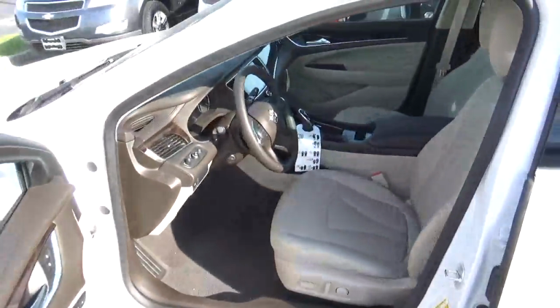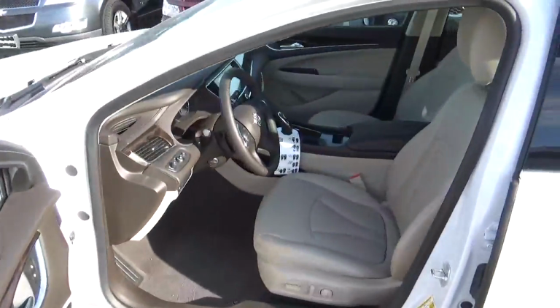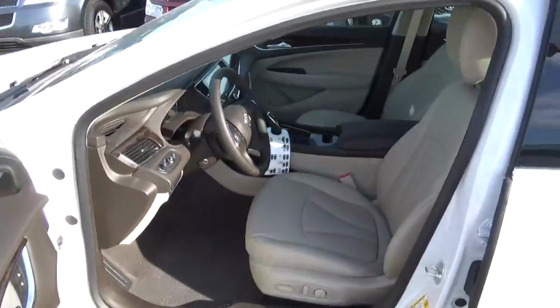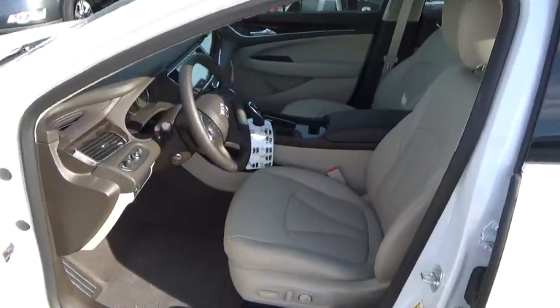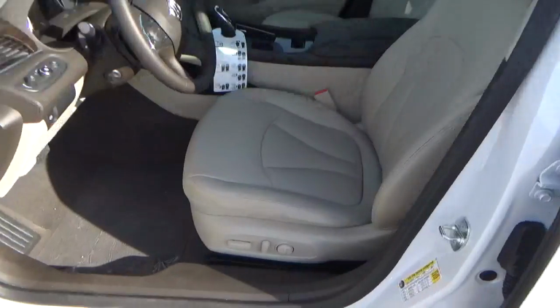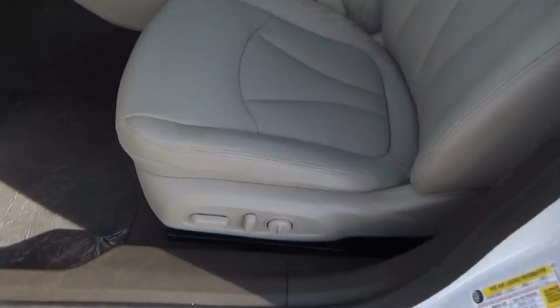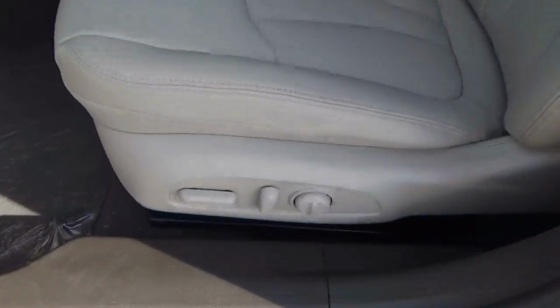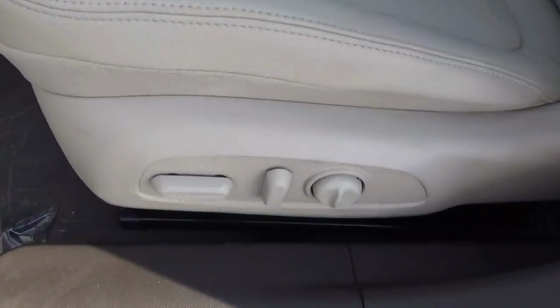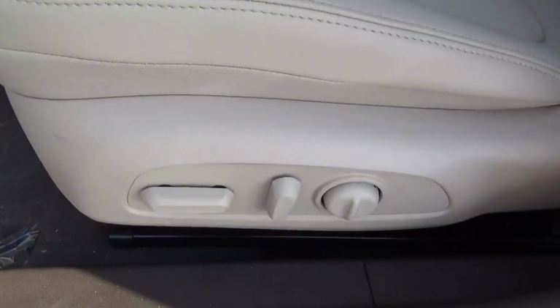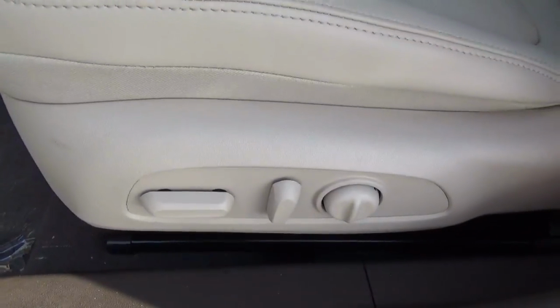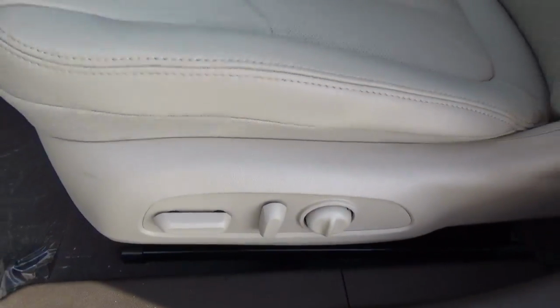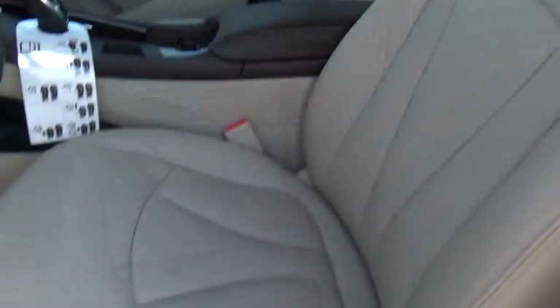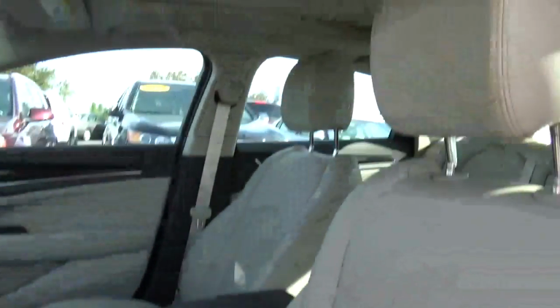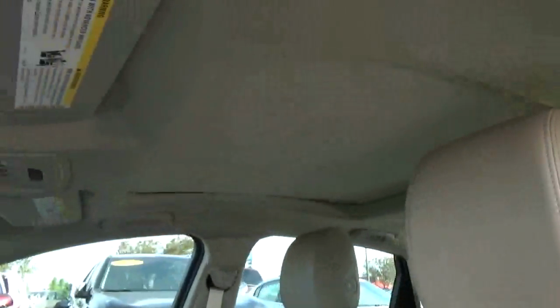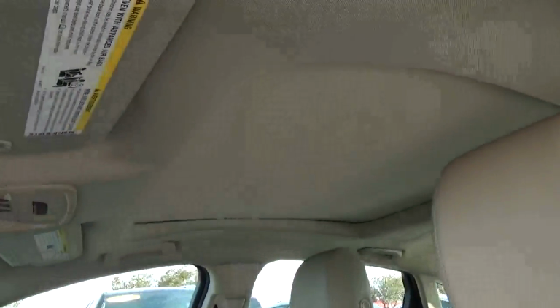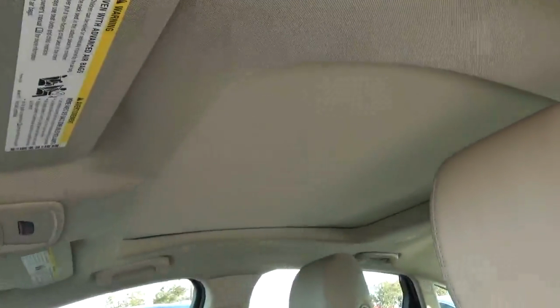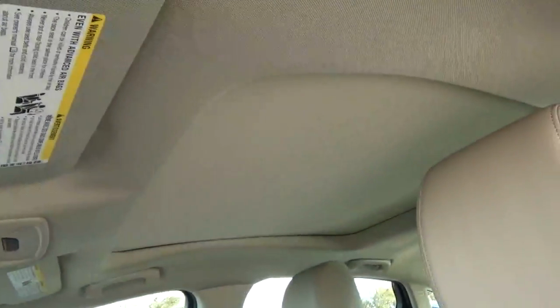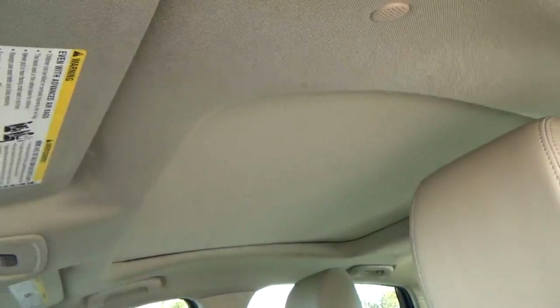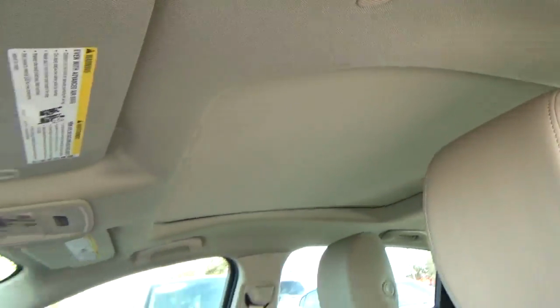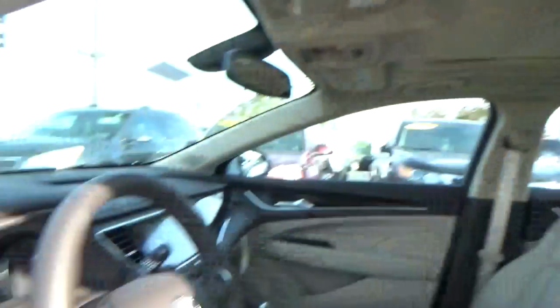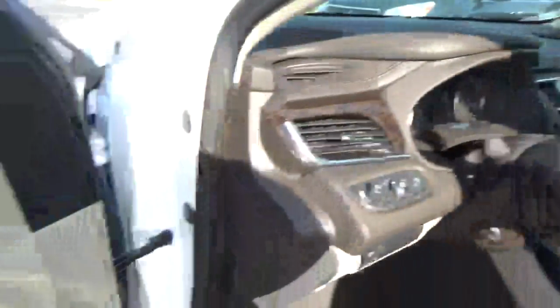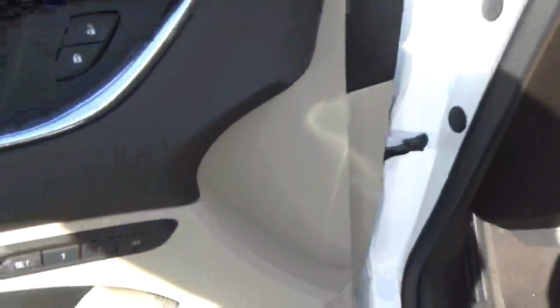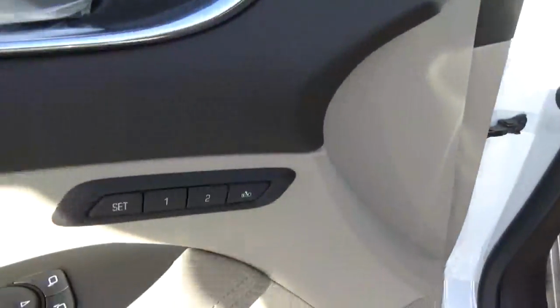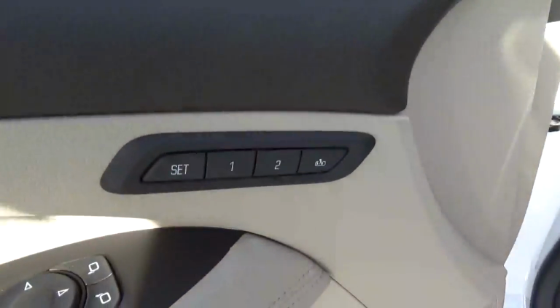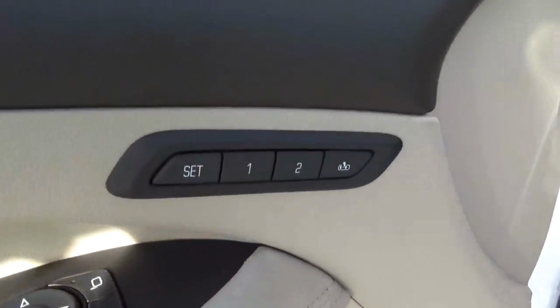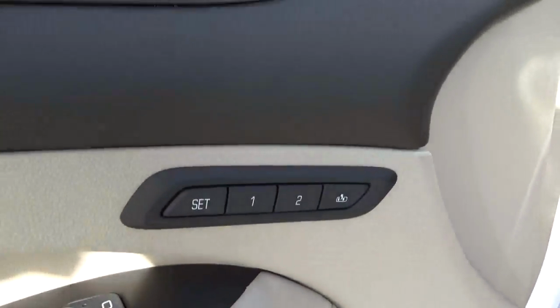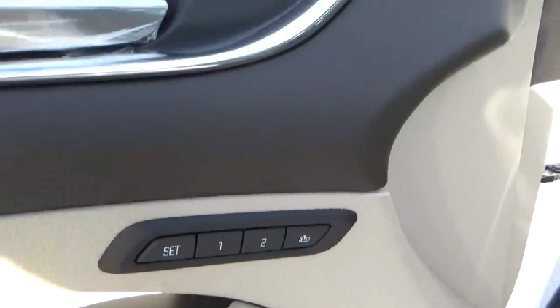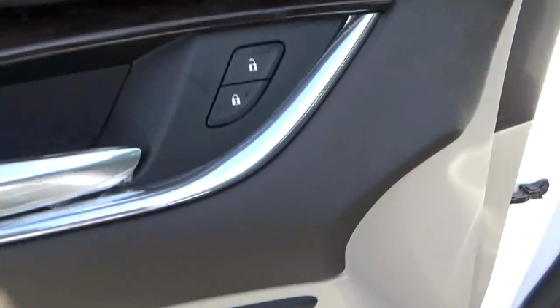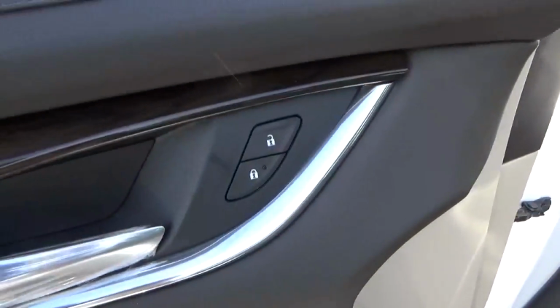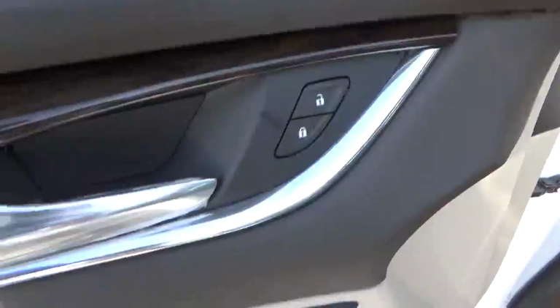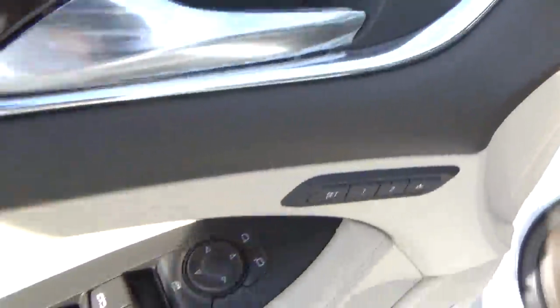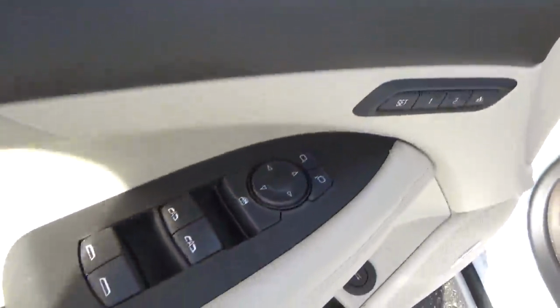Leather seats. Power driver seat. Panoramic sunroof. Driver seat memory. Power door locks, windows, and mirrors.